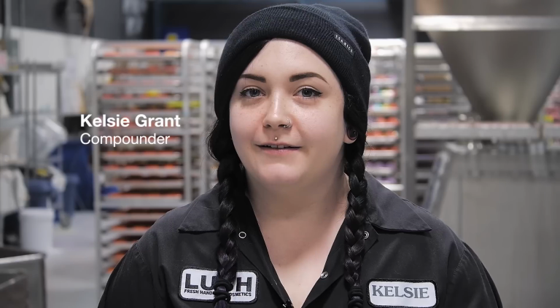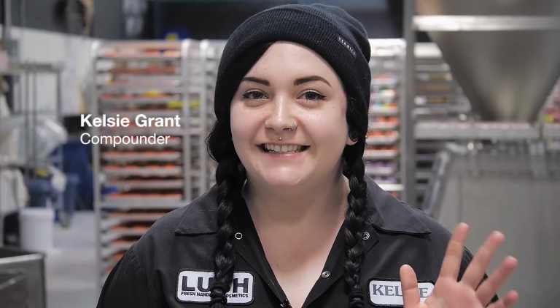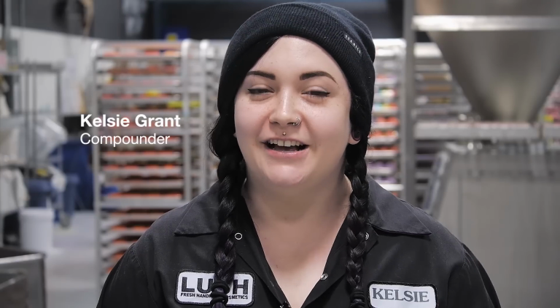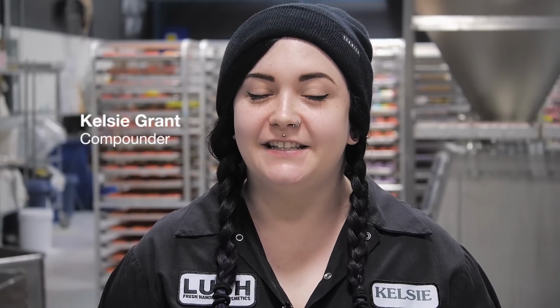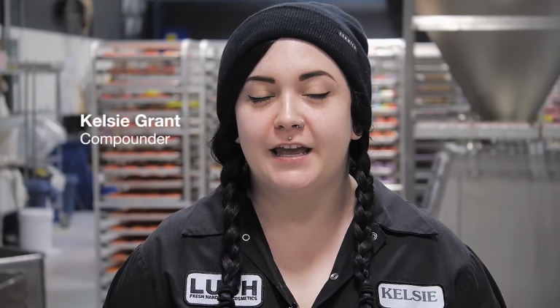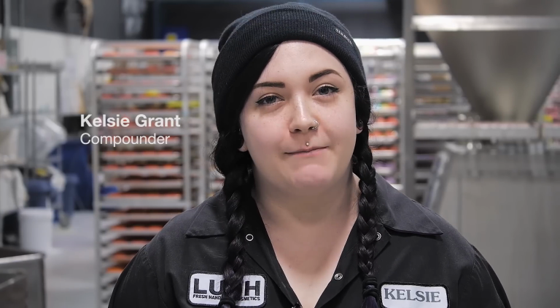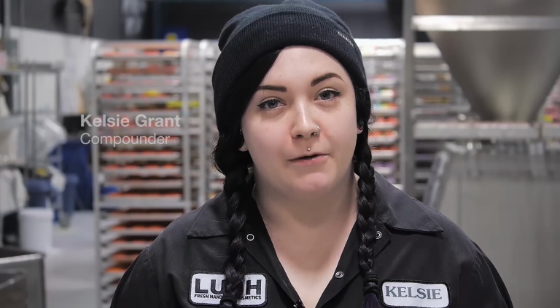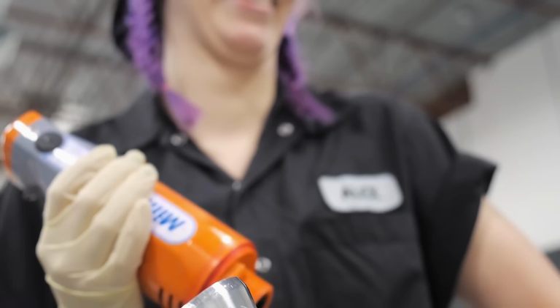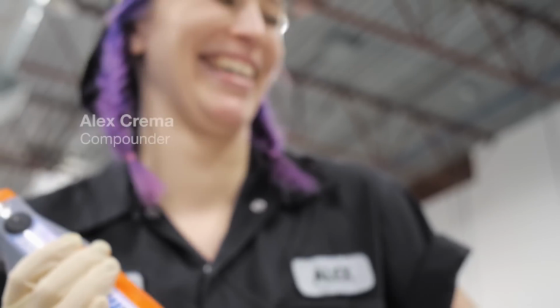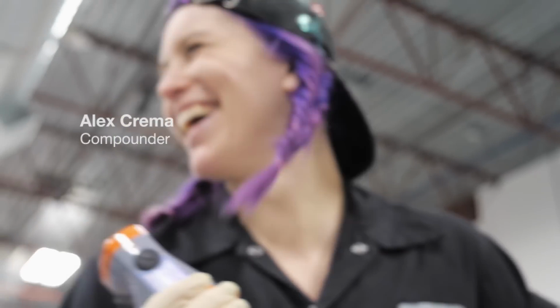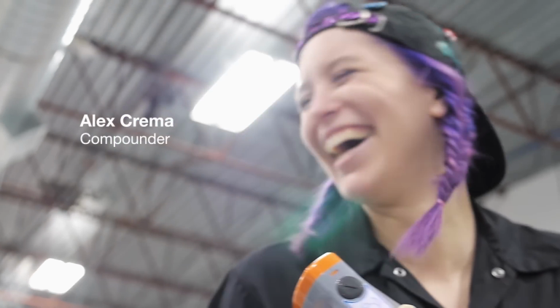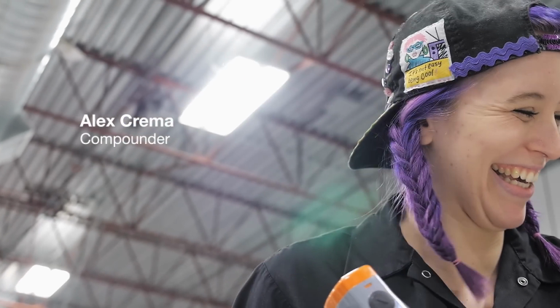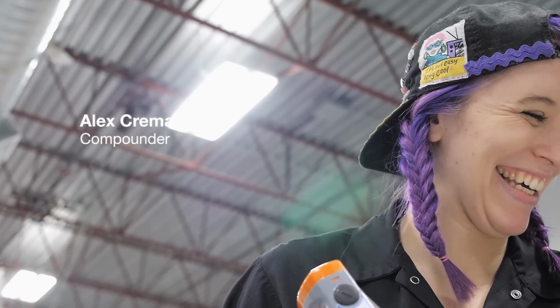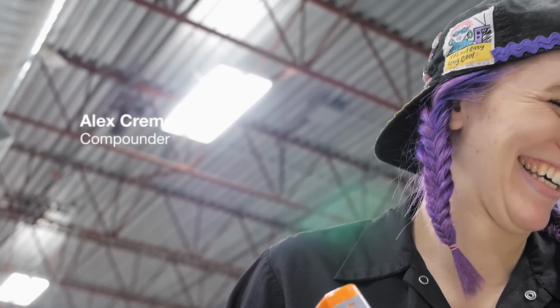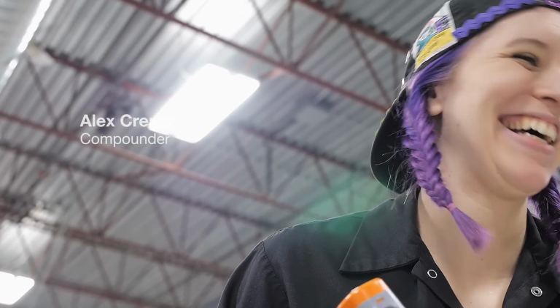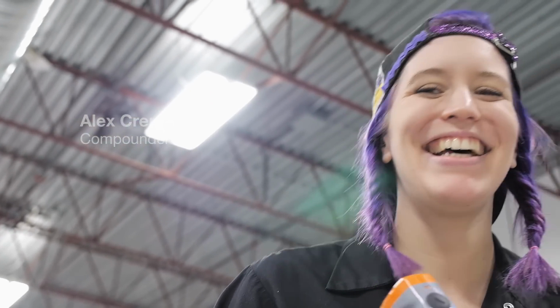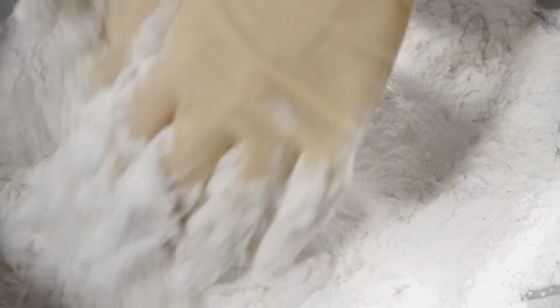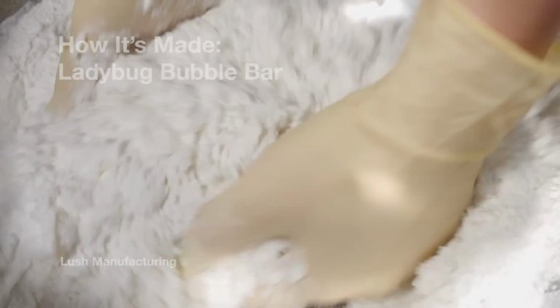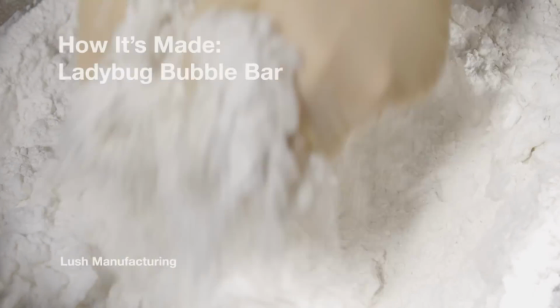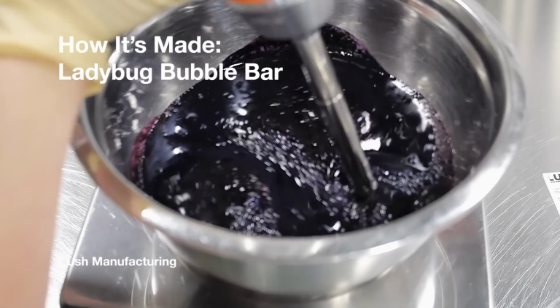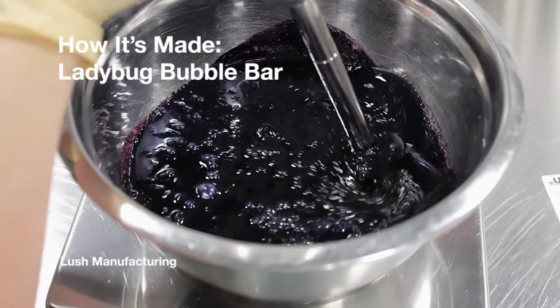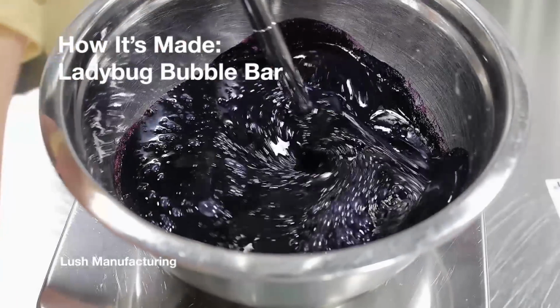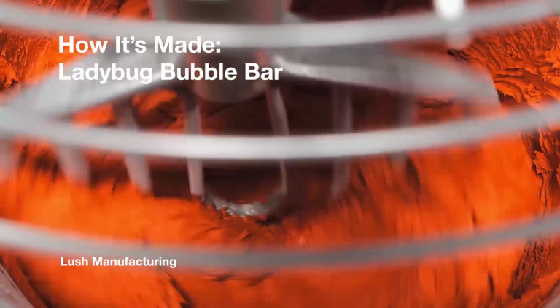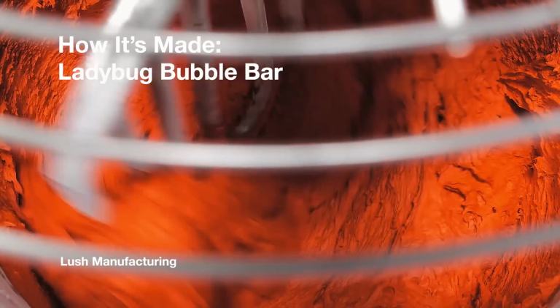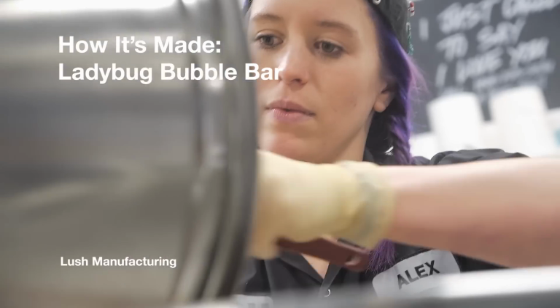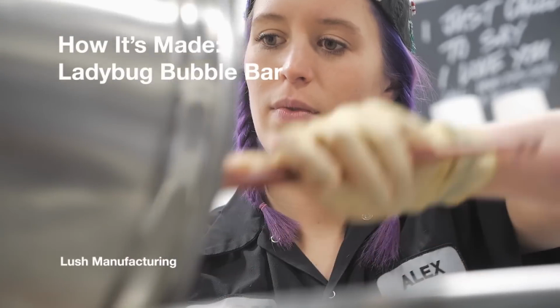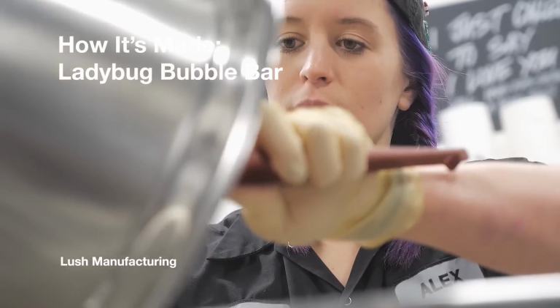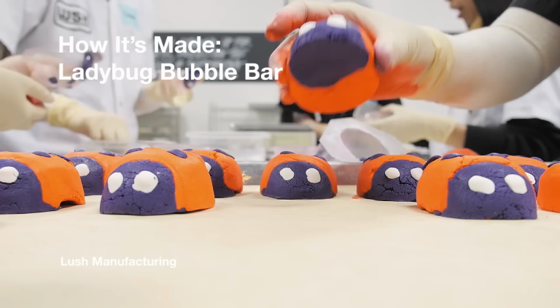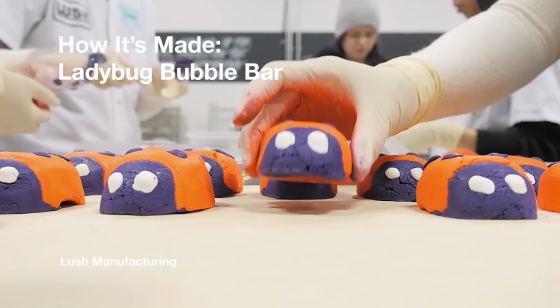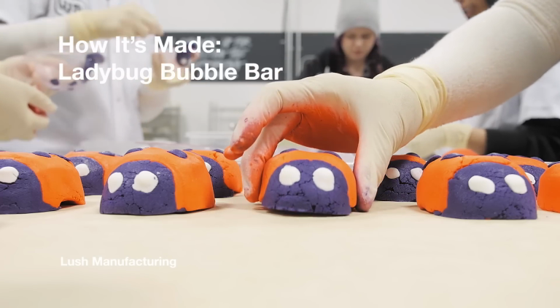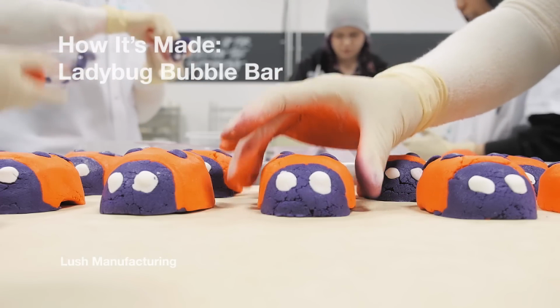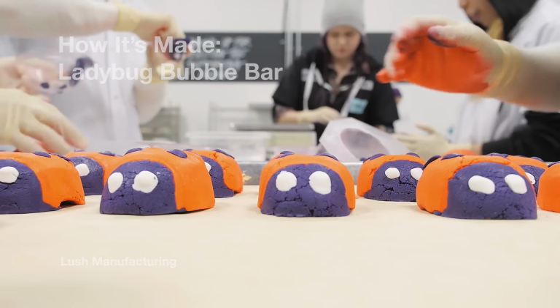Hey guys, I'm Kelsey and today we're making Ladybug Bubble Bar. Alex is going to be compounding it today. Ladybug Bubble Bar is a new invention from Lush just for Mother's Day.